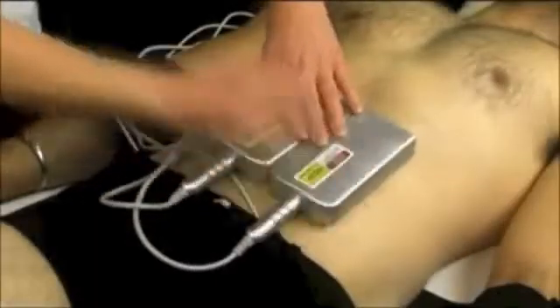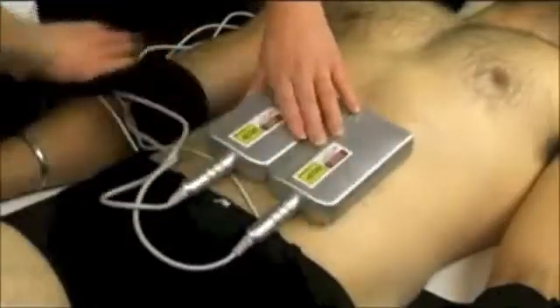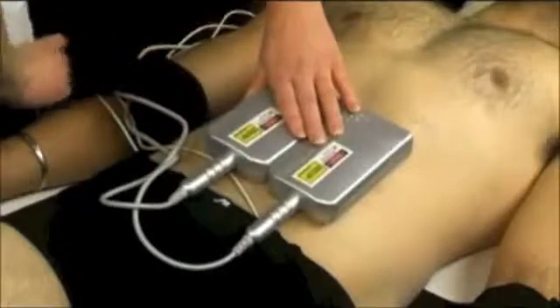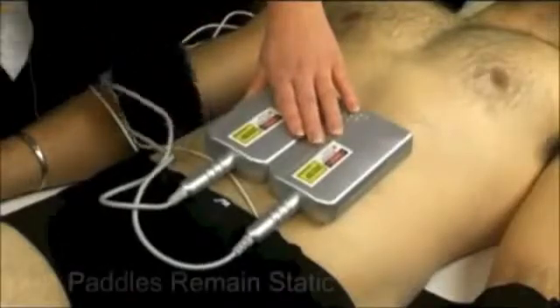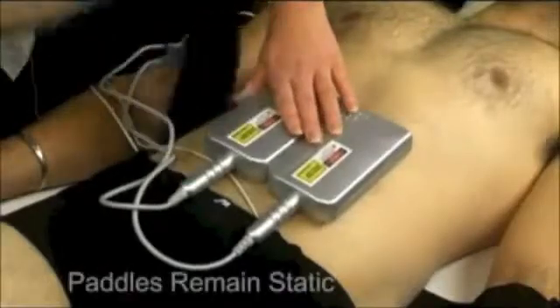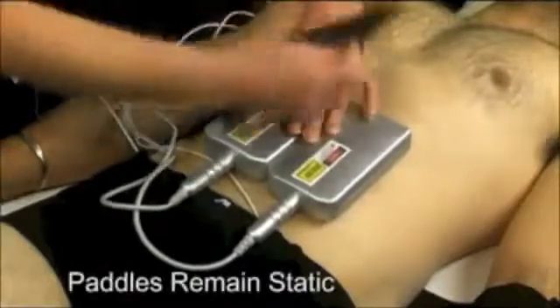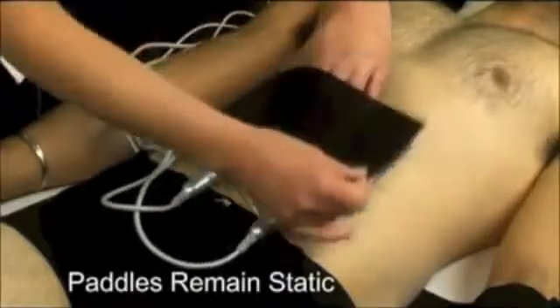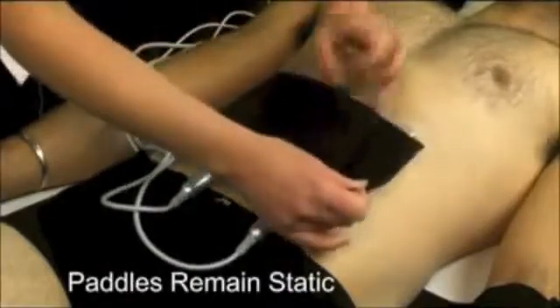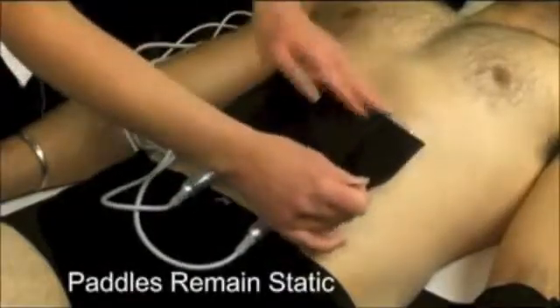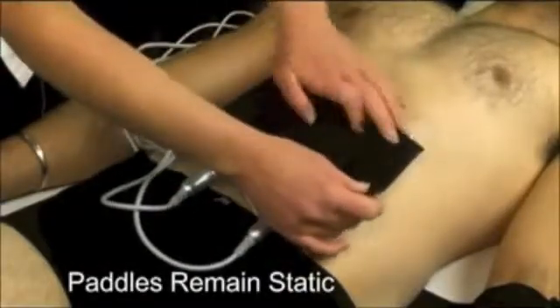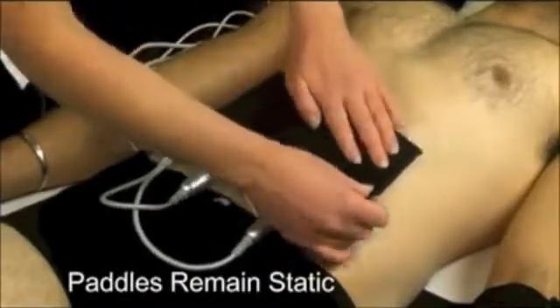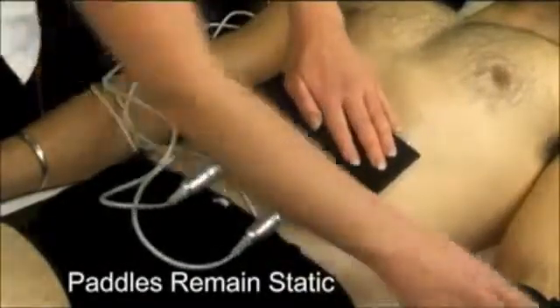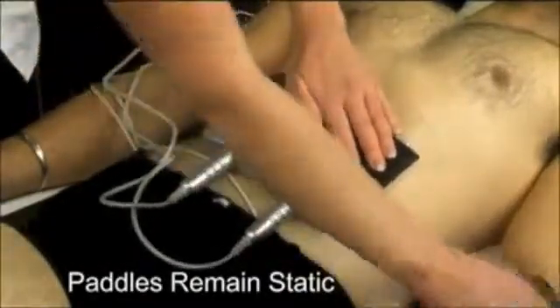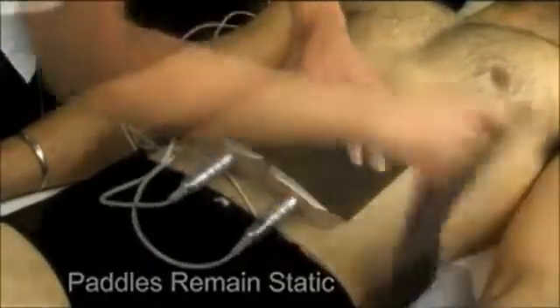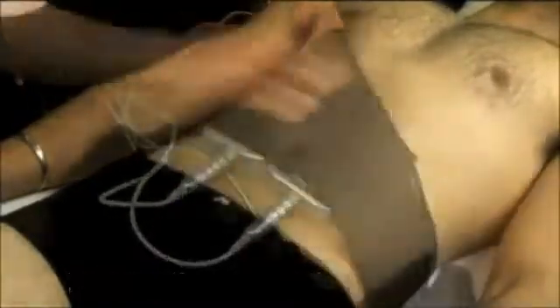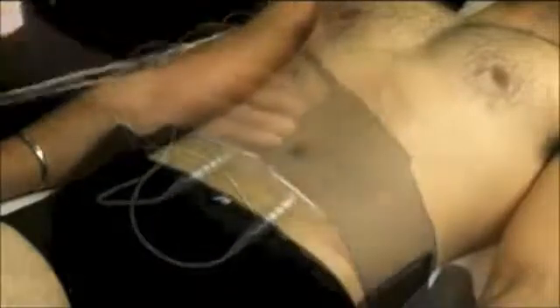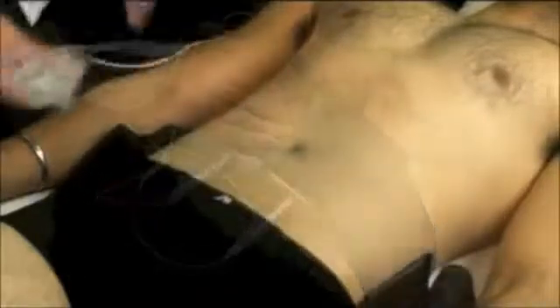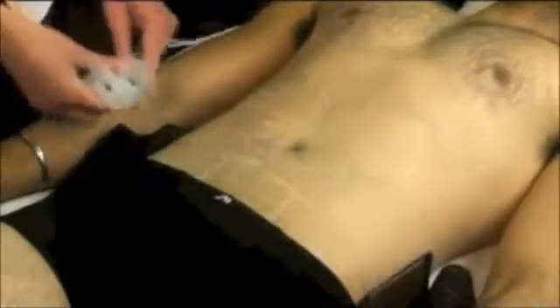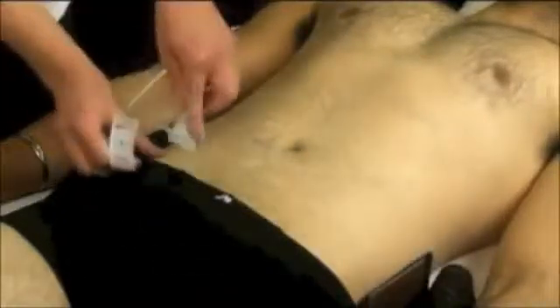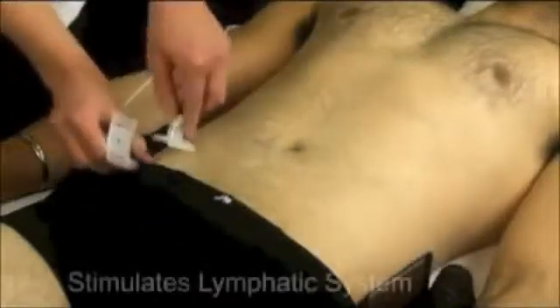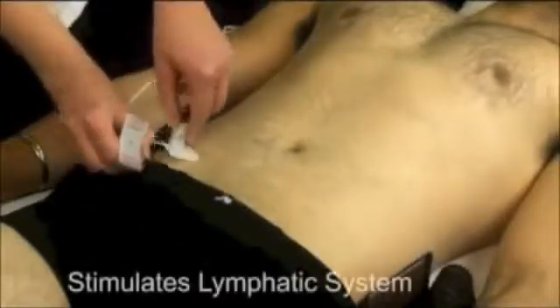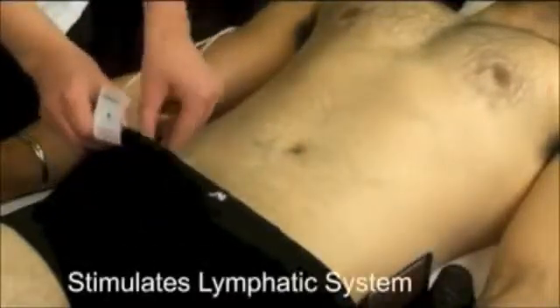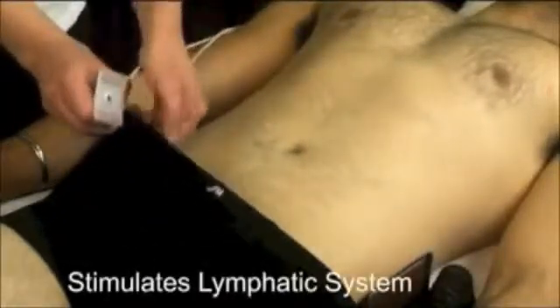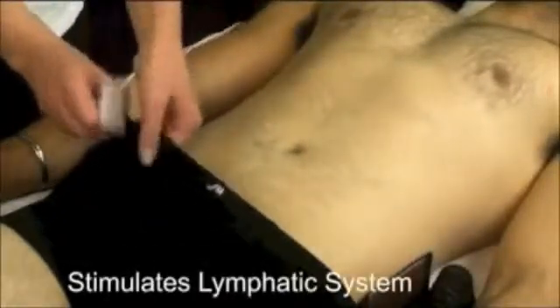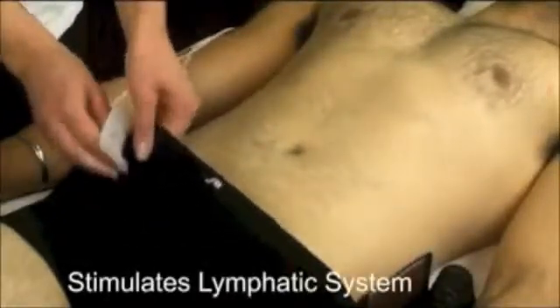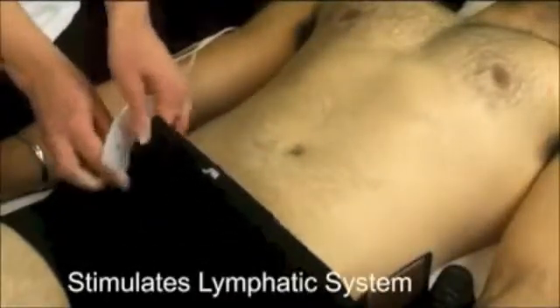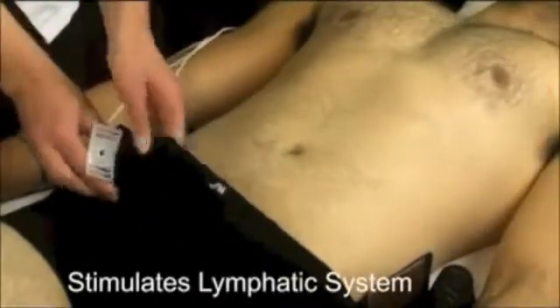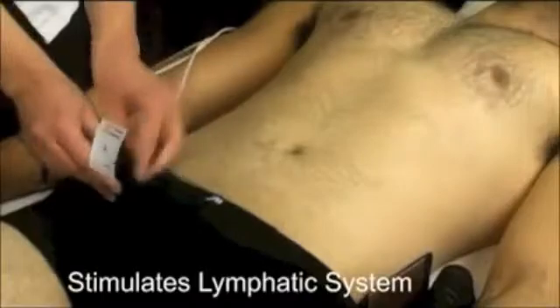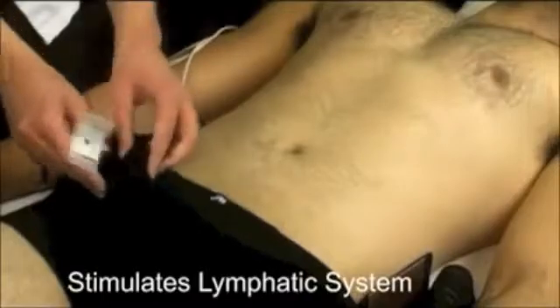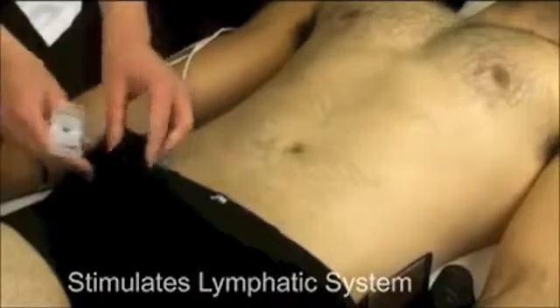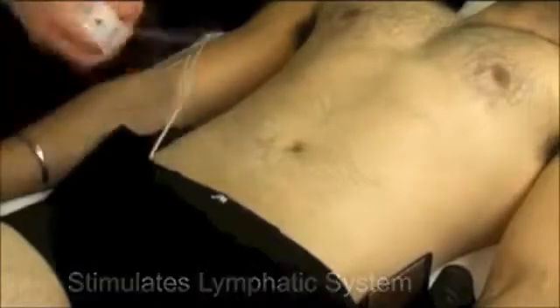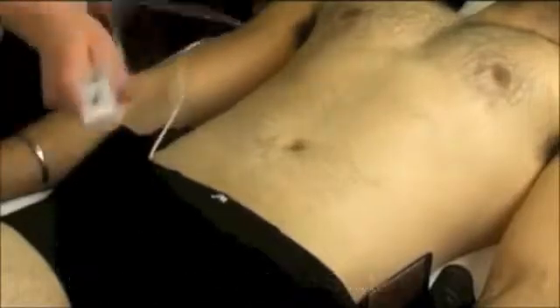After selecting the treatment area, the multi-probe should be placed directly against the skin. The EN probes are applied directly to the lymphatic areas in order to enhance the effect of the treatment.